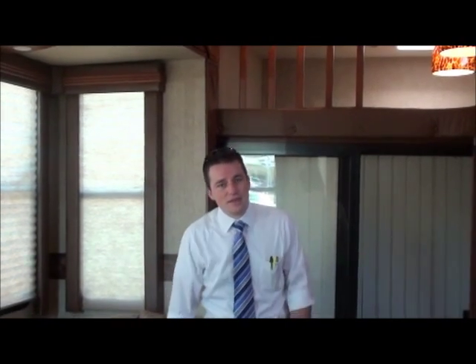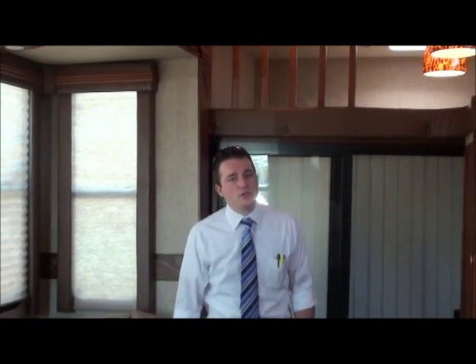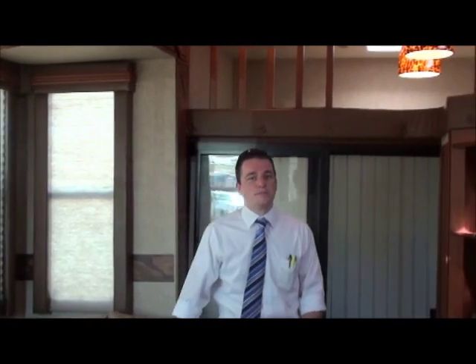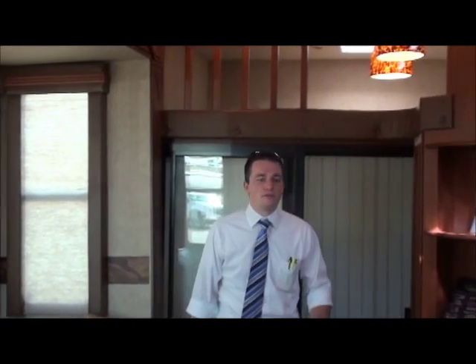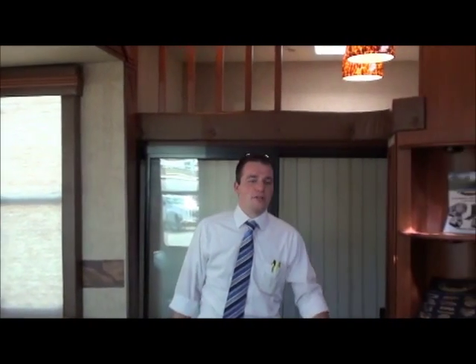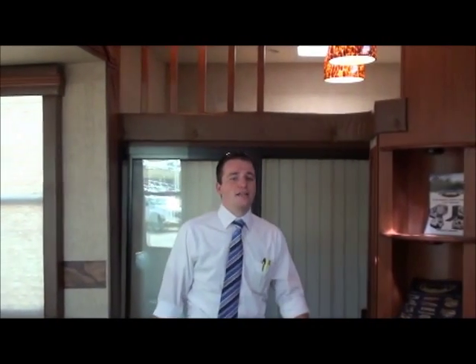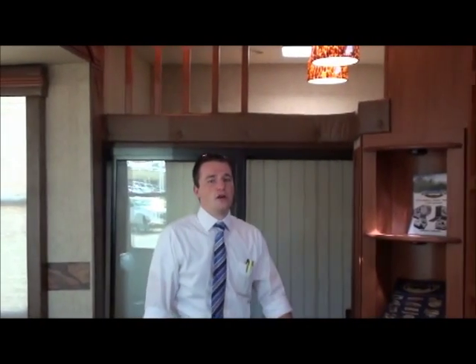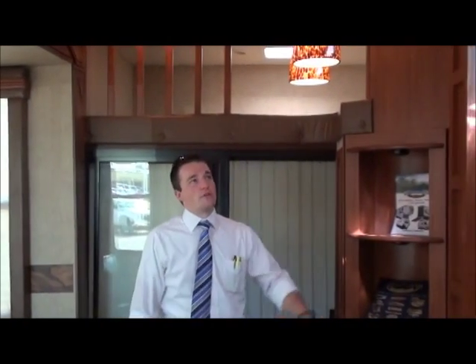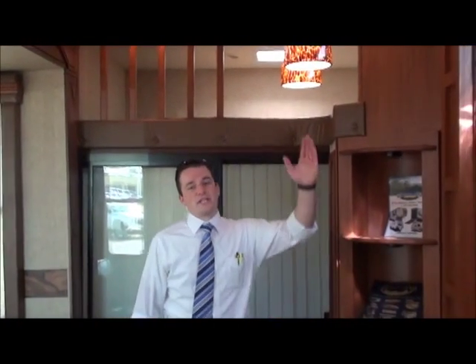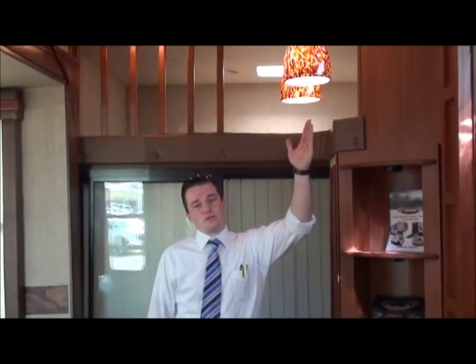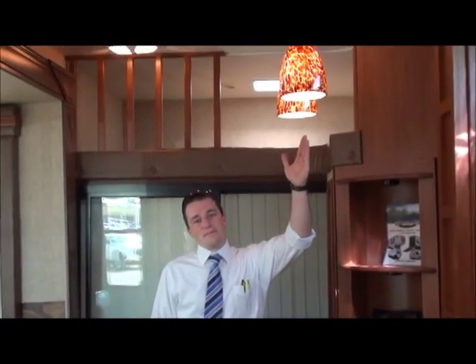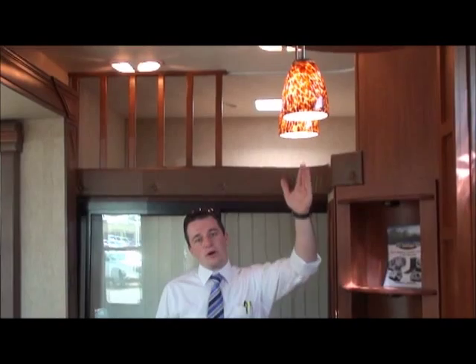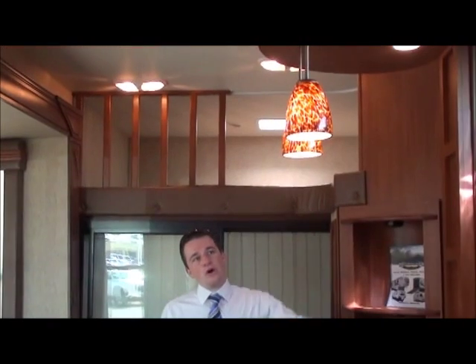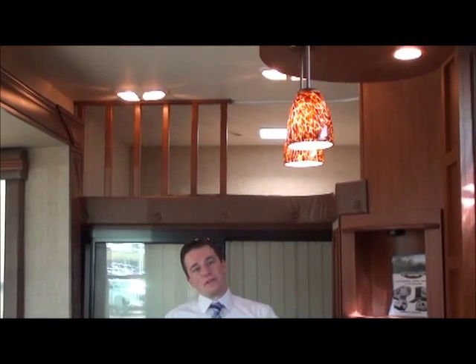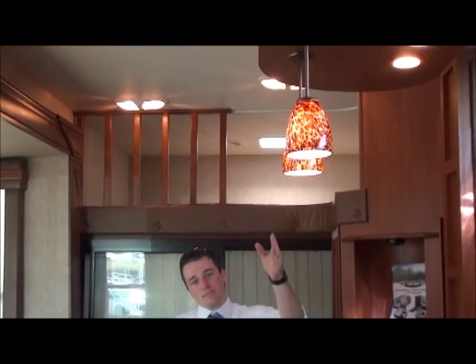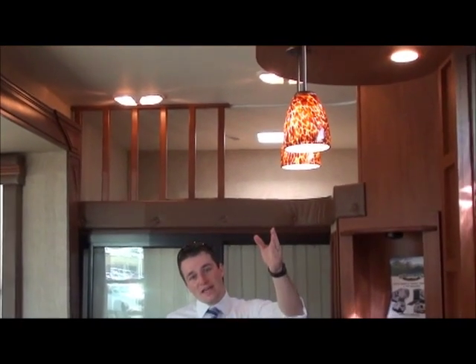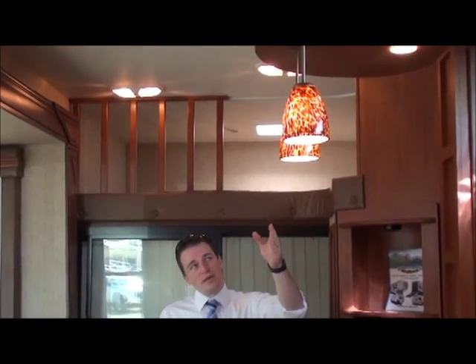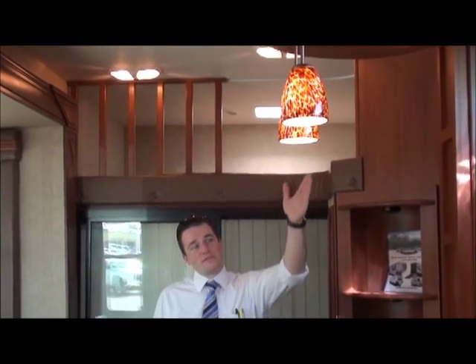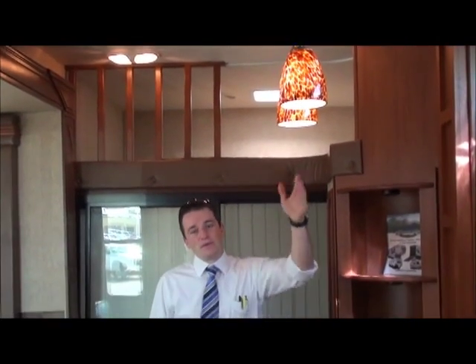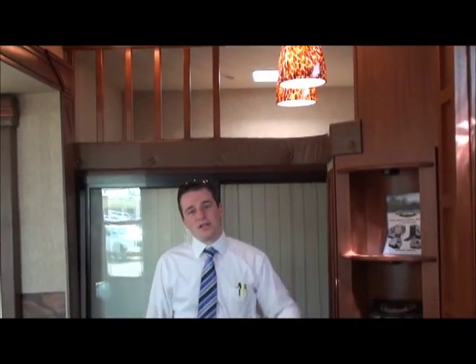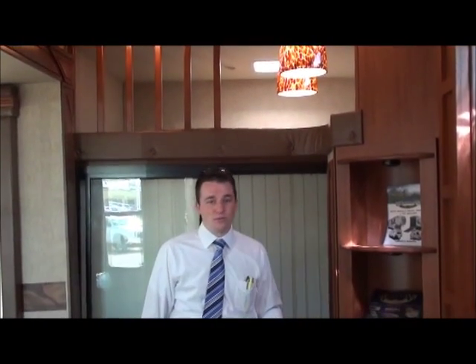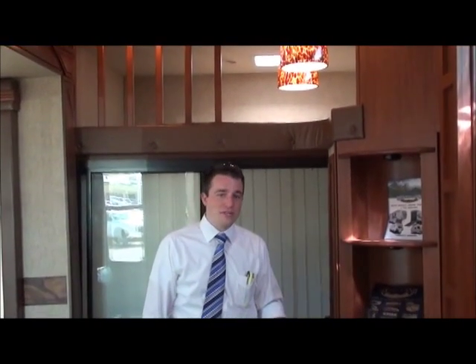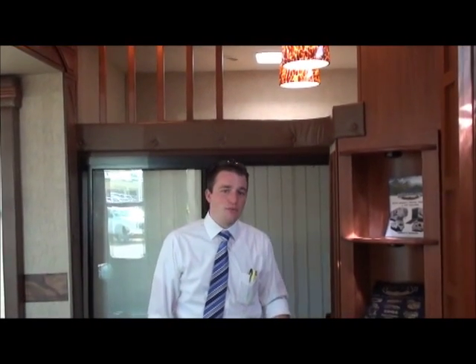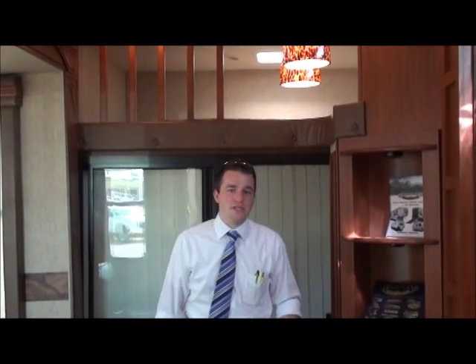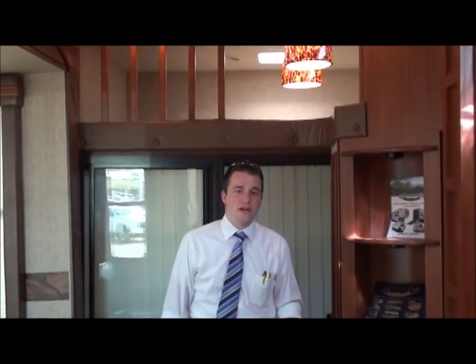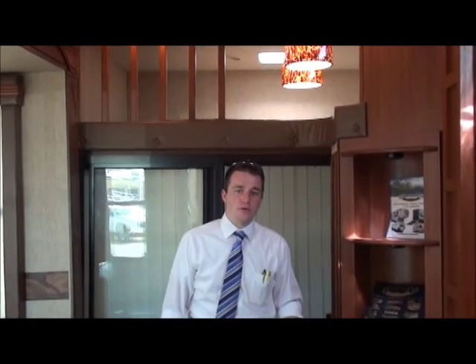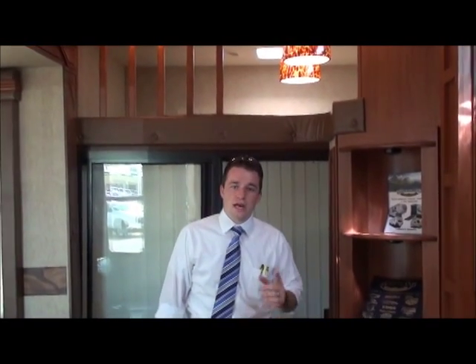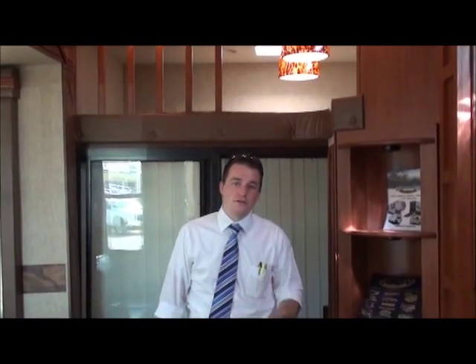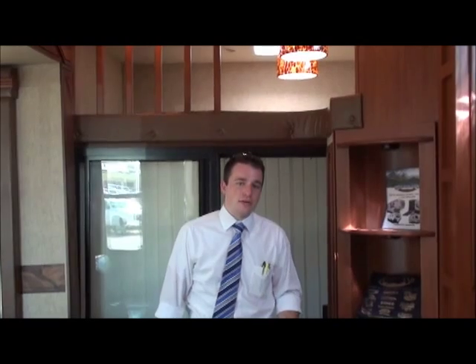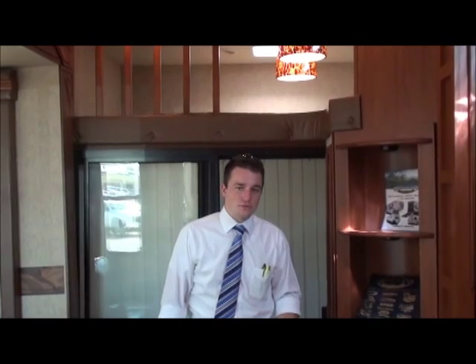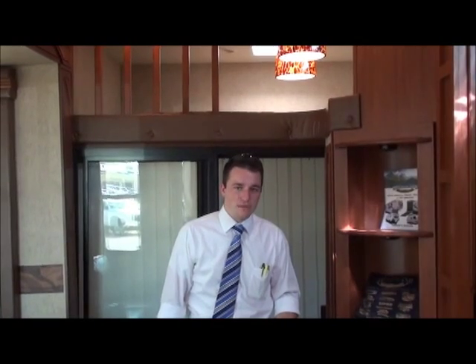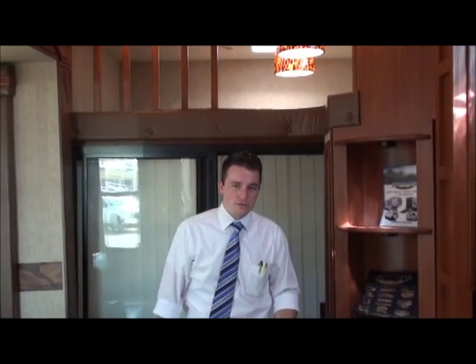They've also updated their kitchen island with a residential light bar with hanging pendants and puck lighting, which was not previously available in other 2012 models.